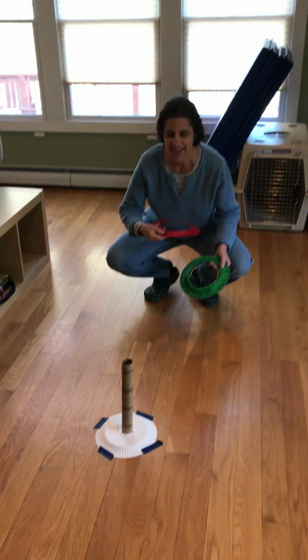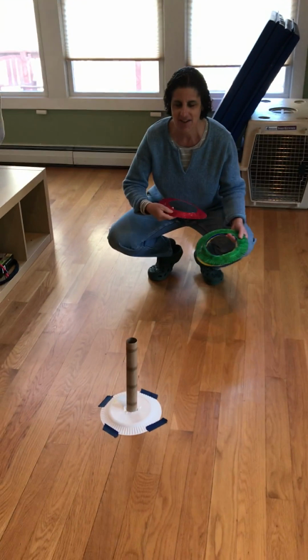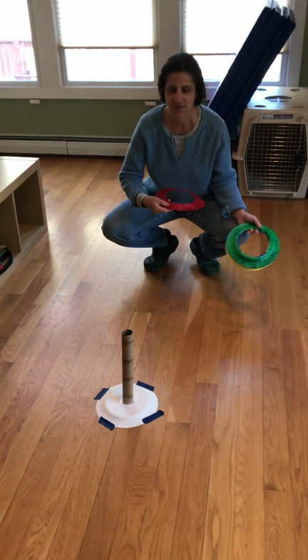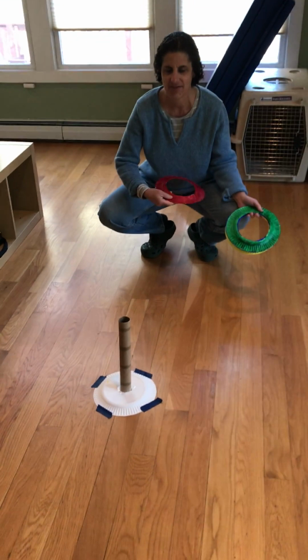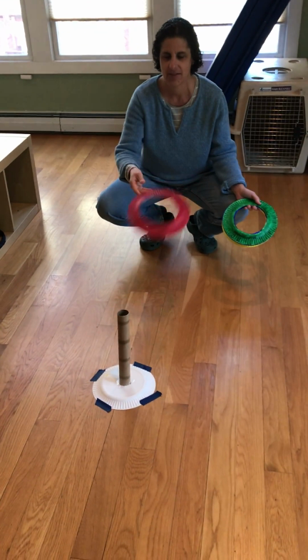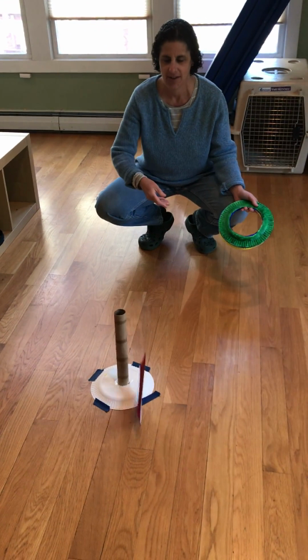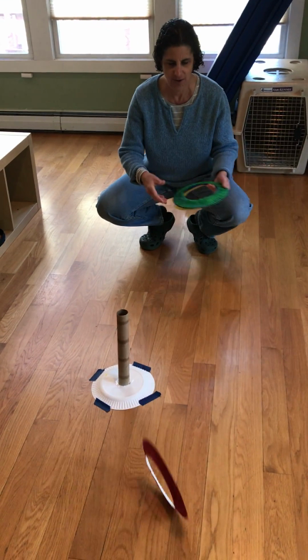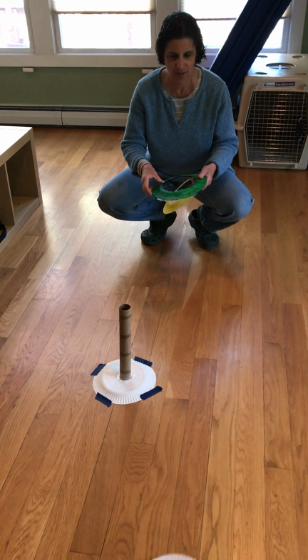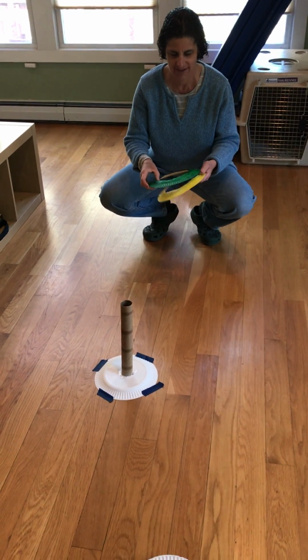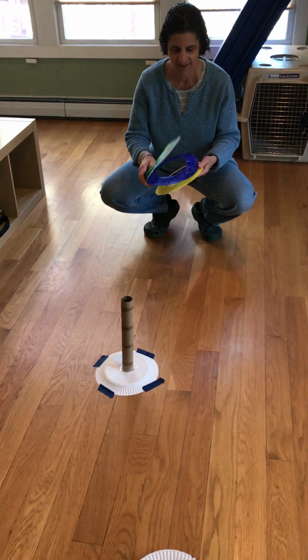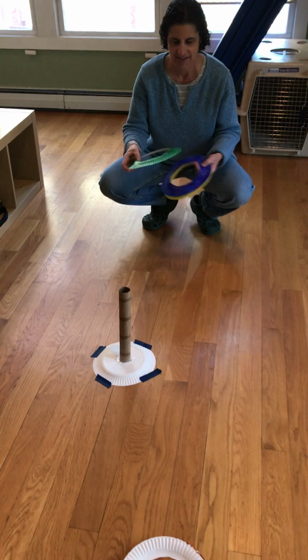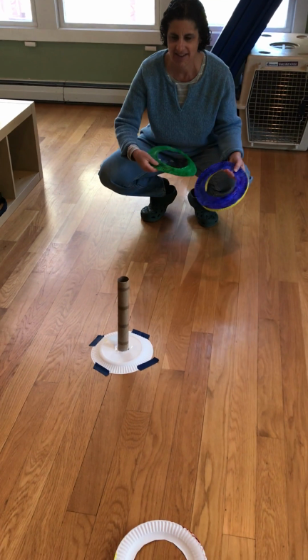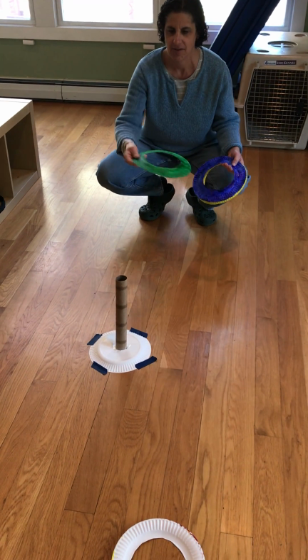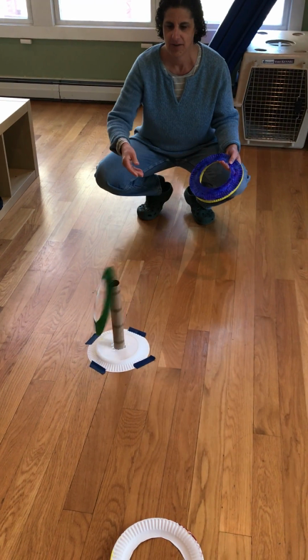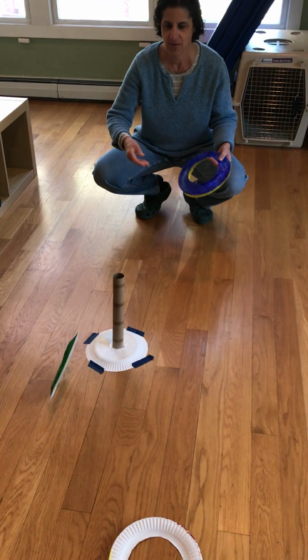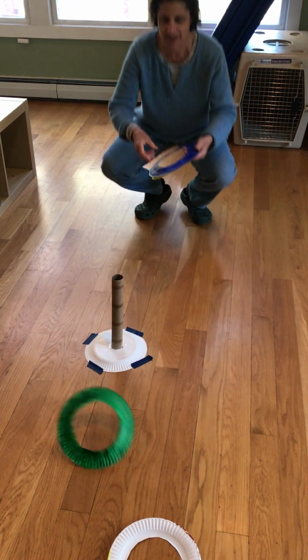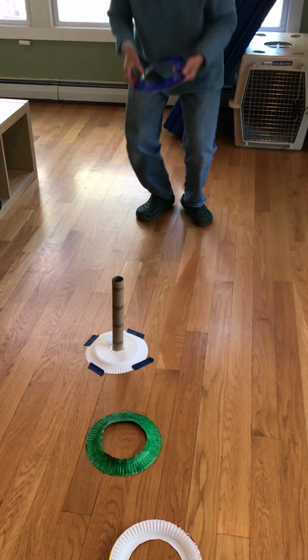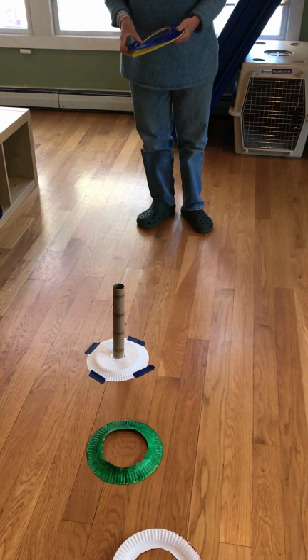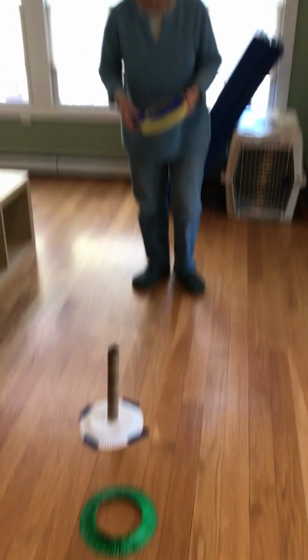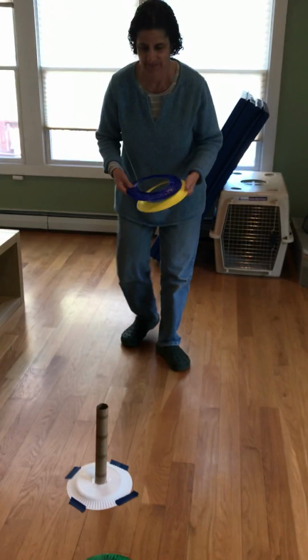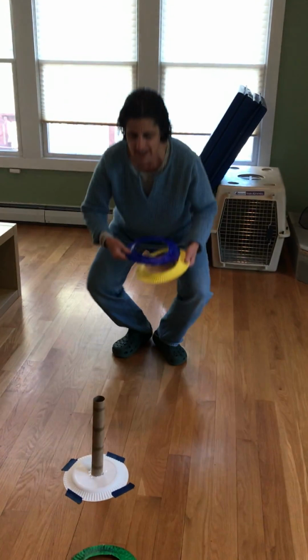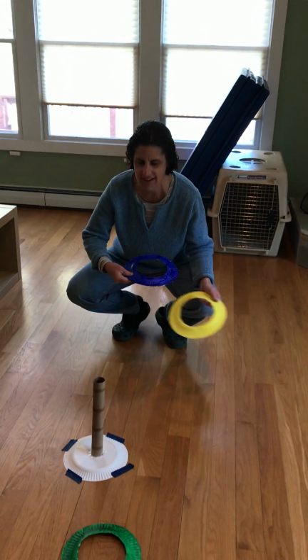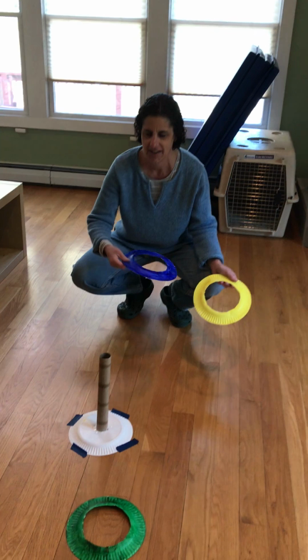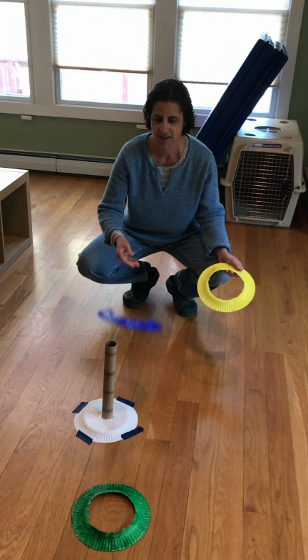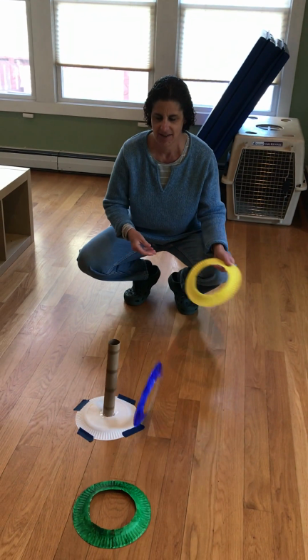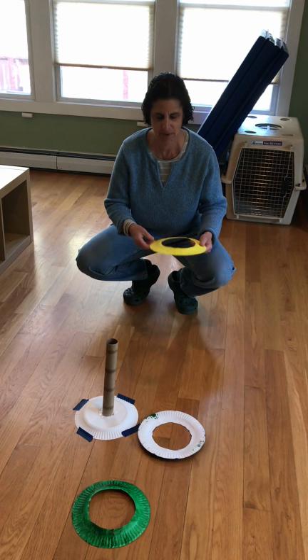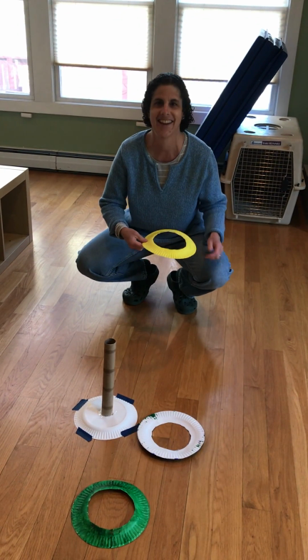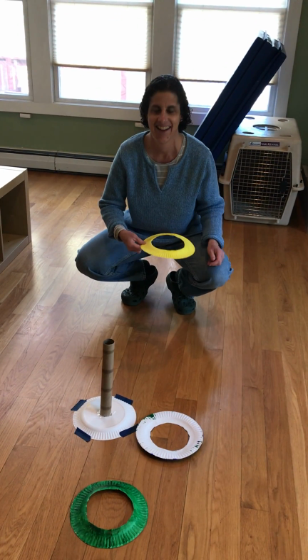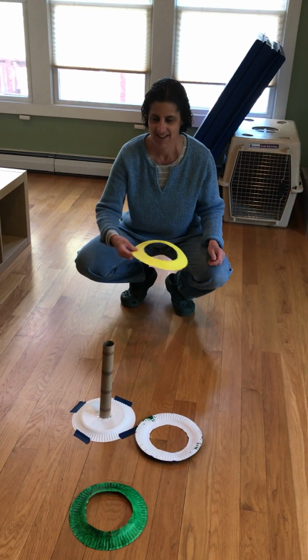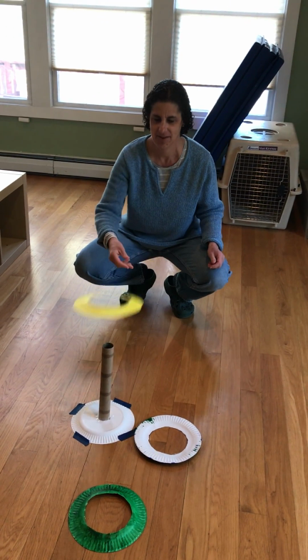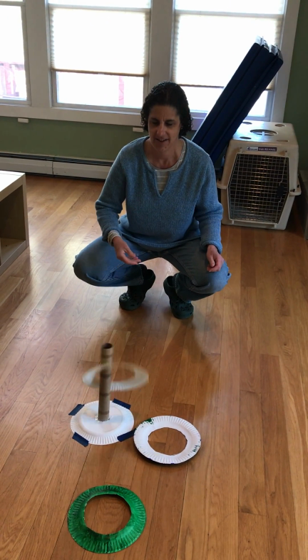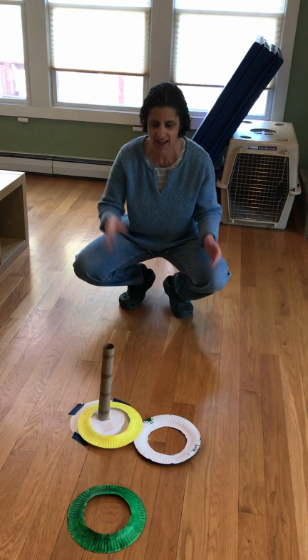Here we go. Oh no! Let's see. Whoops! I'm gonna stand a little closer. Ready? Whoops! Yay!